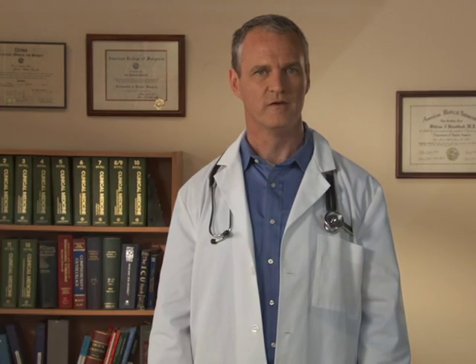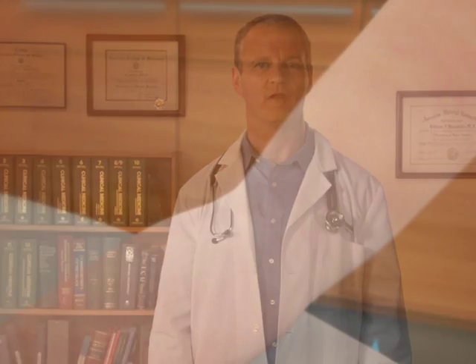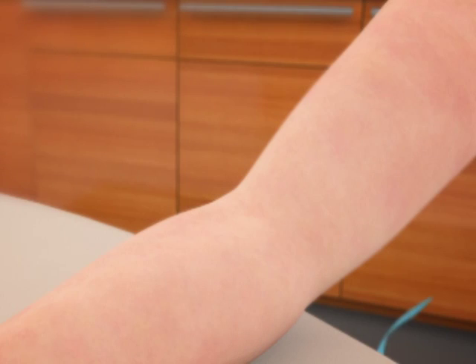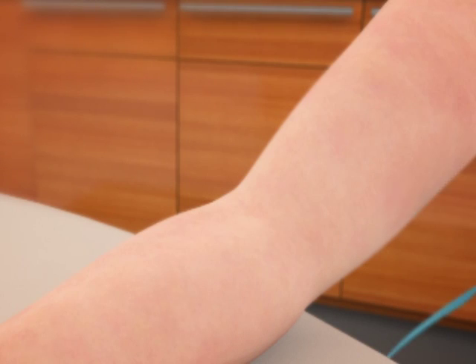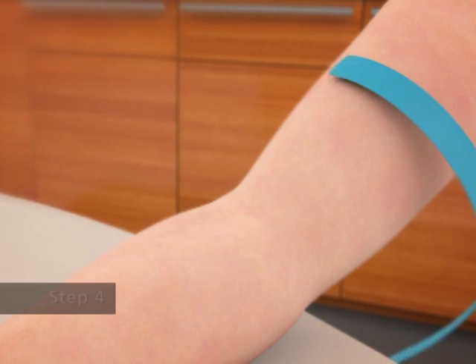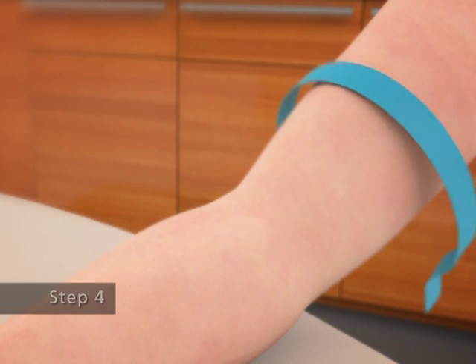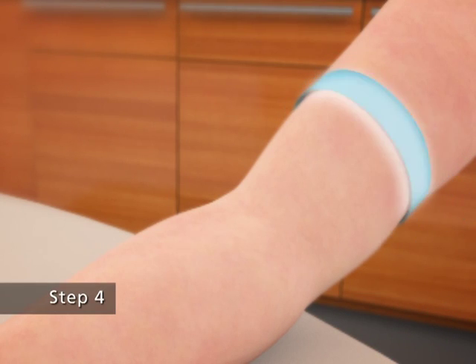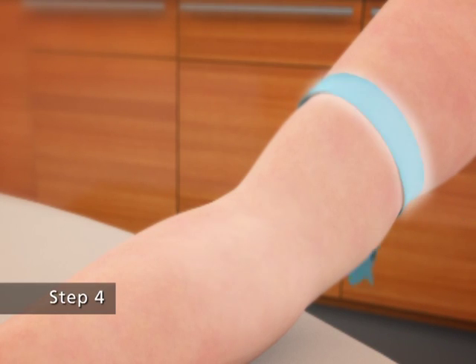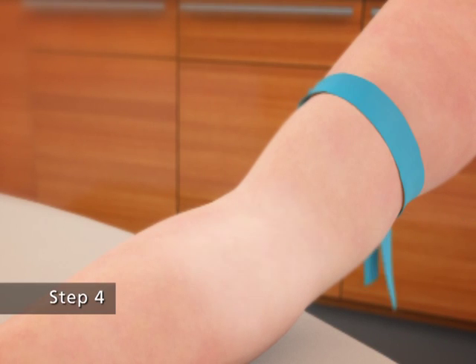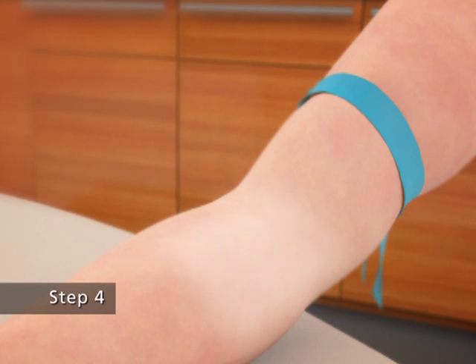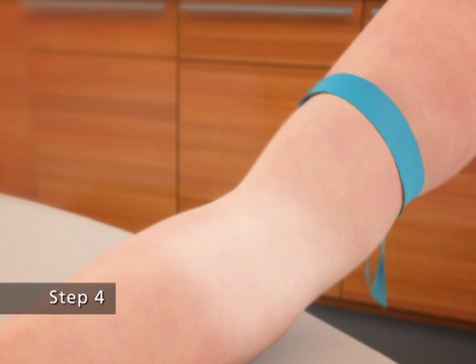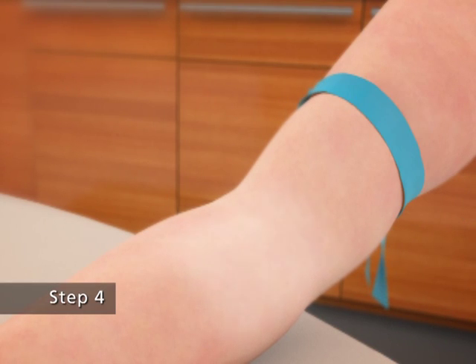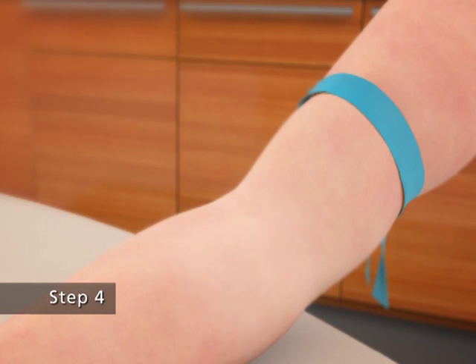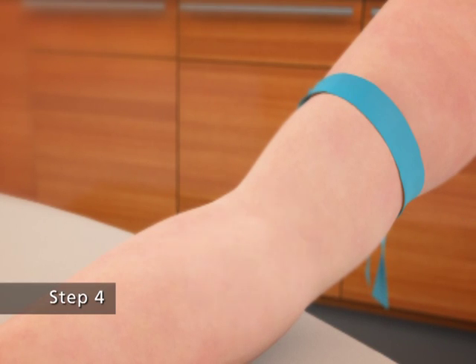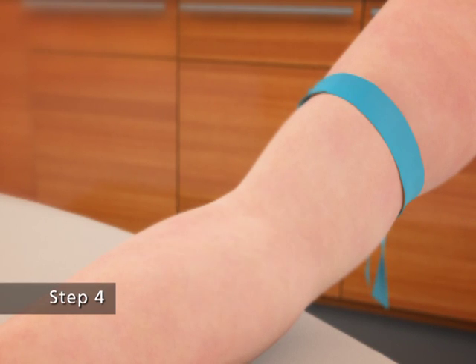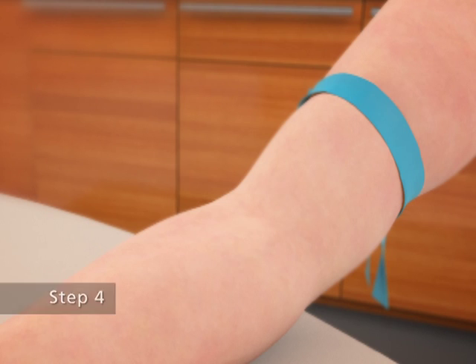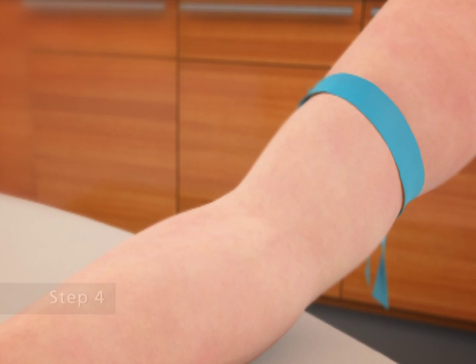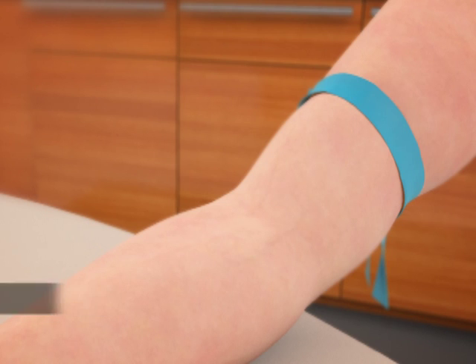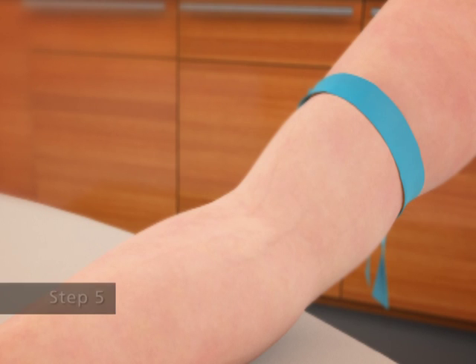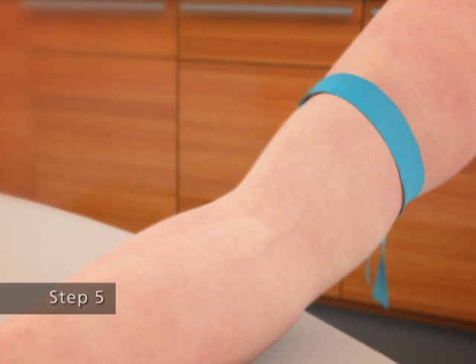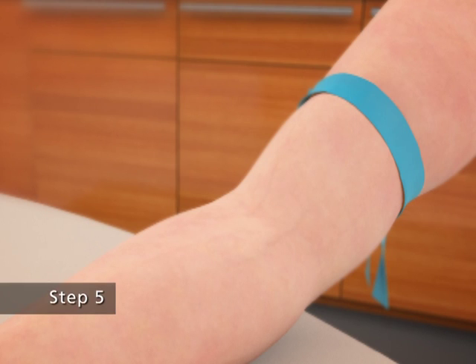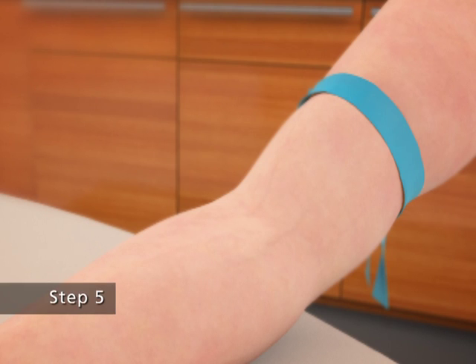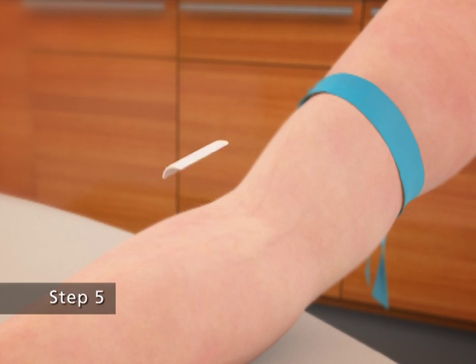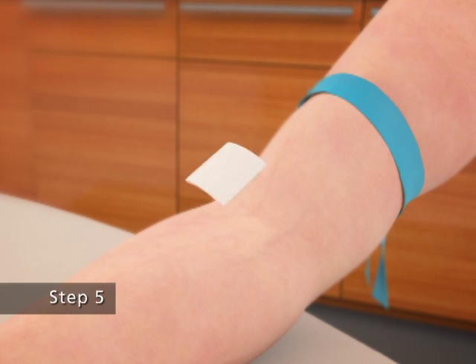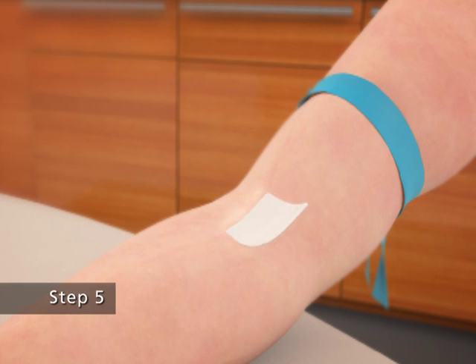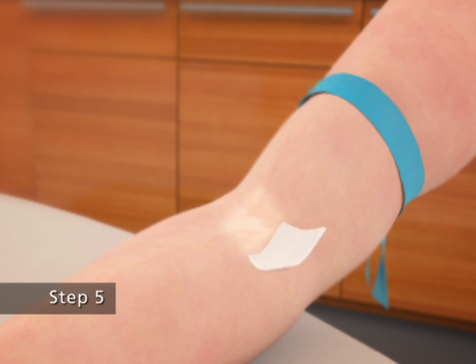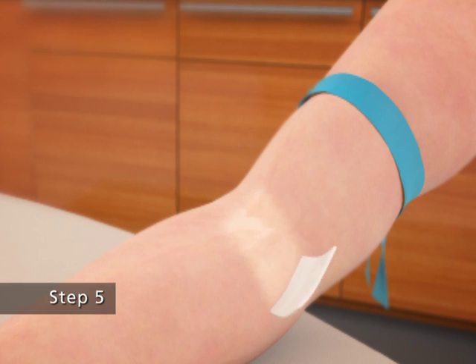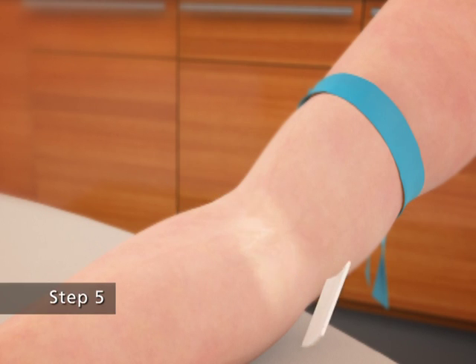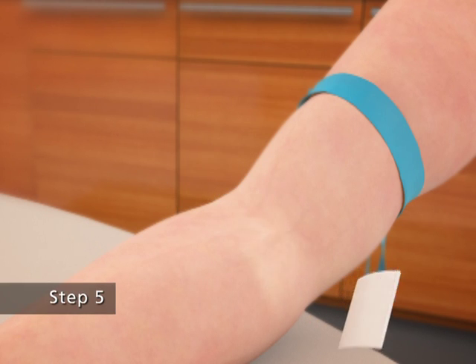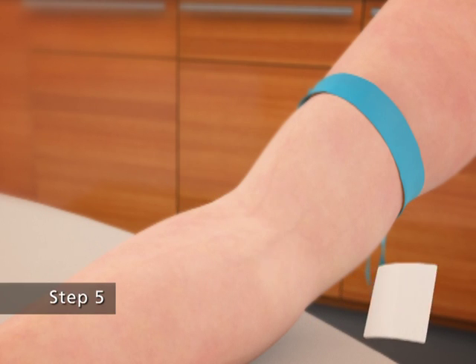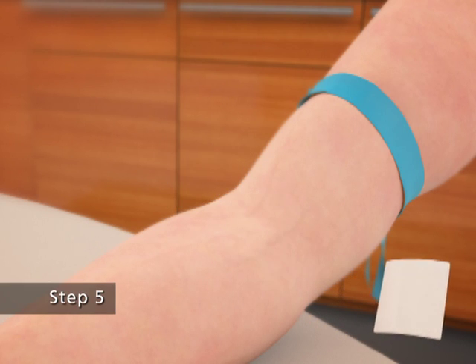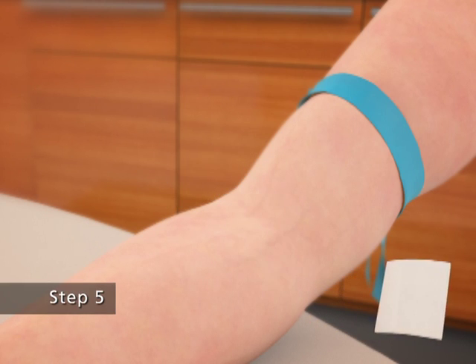Step 4: apply a tourniquet above the site of the injection. Step 5: prepare the injection site by wiping the skin well with an alcohol swab.